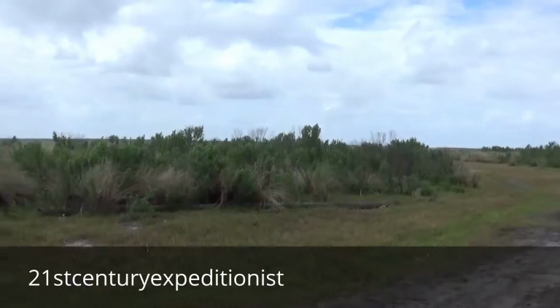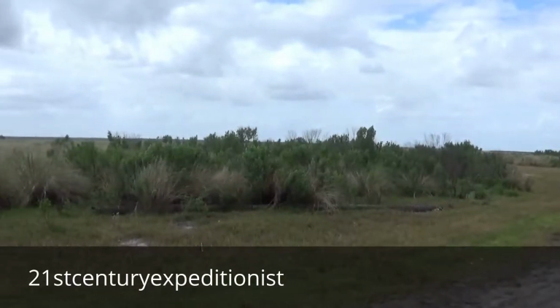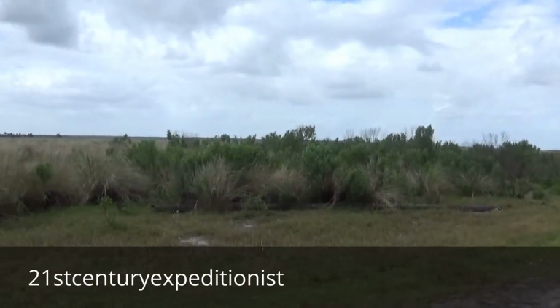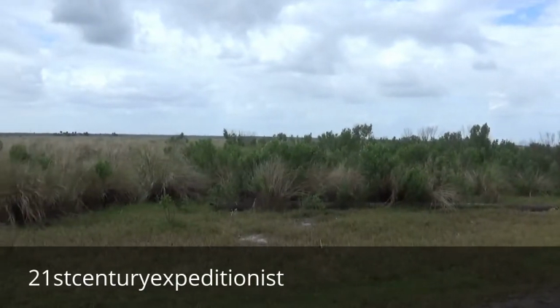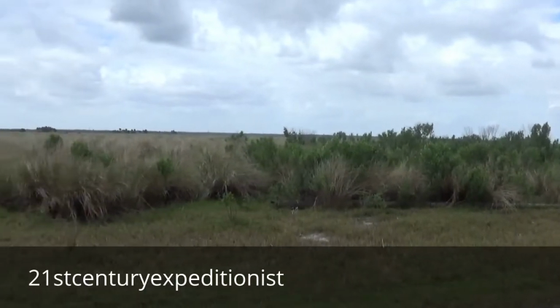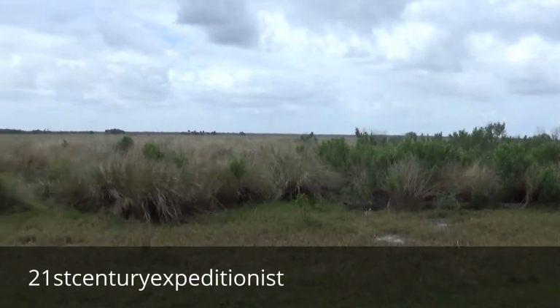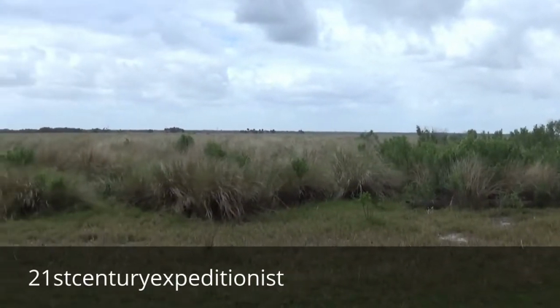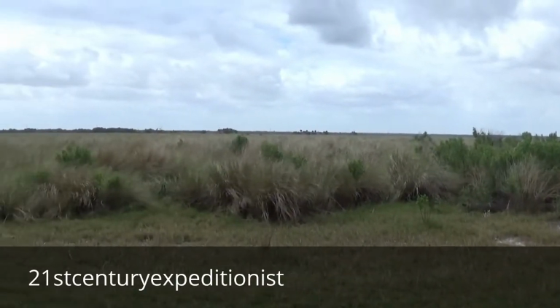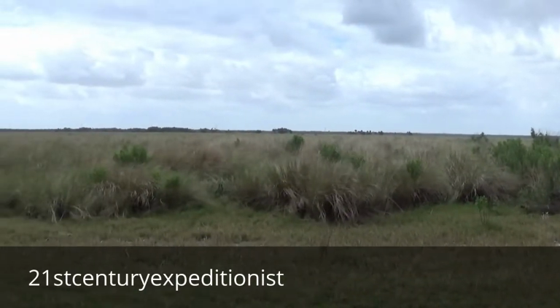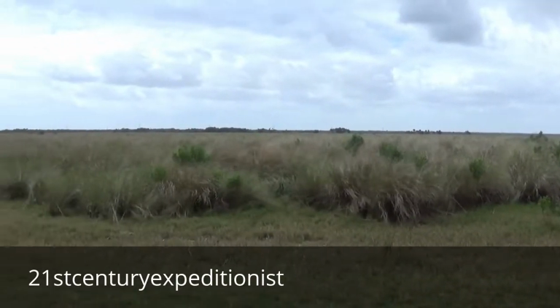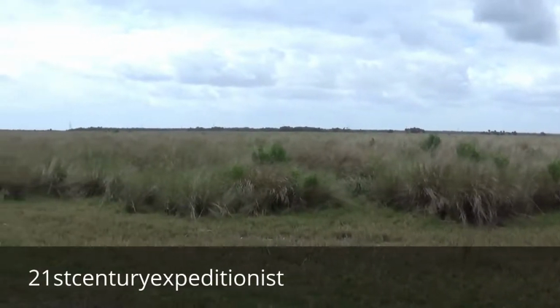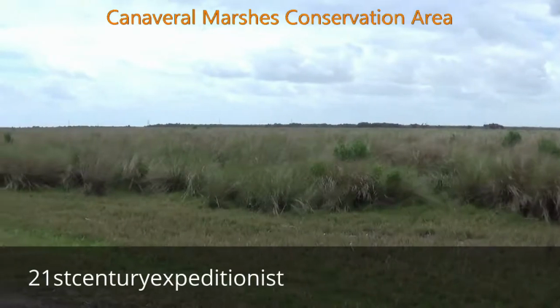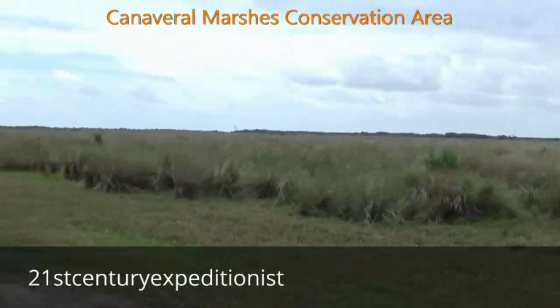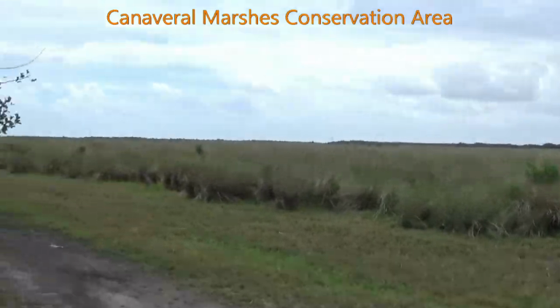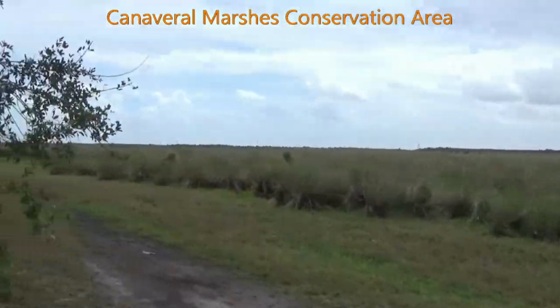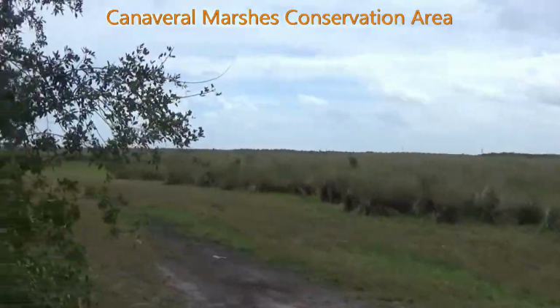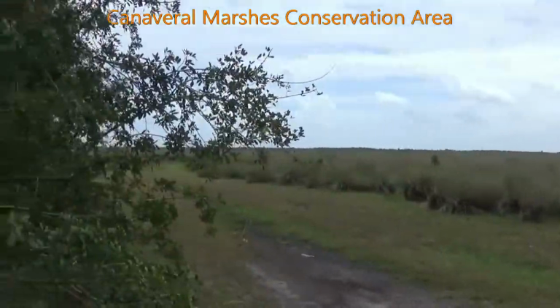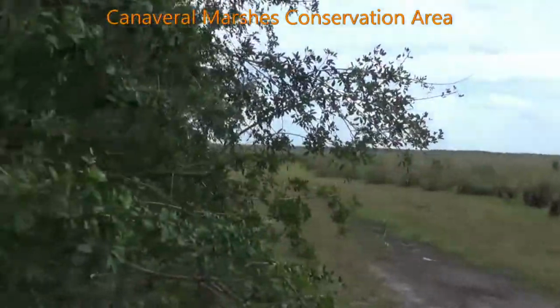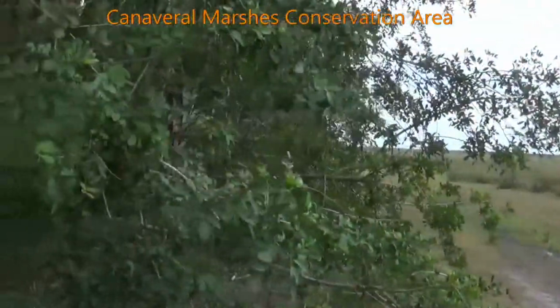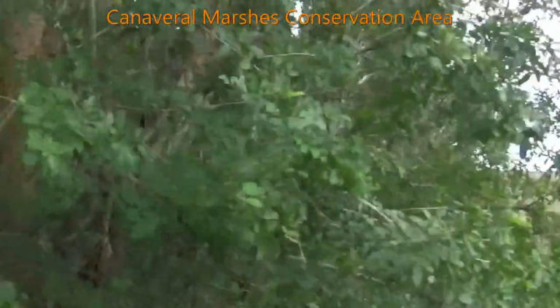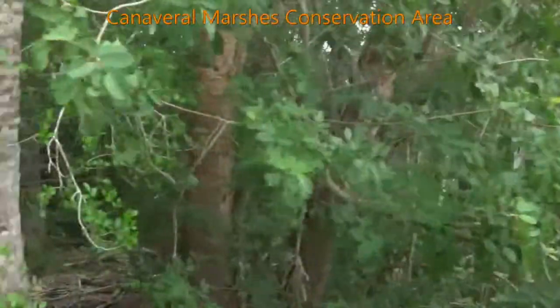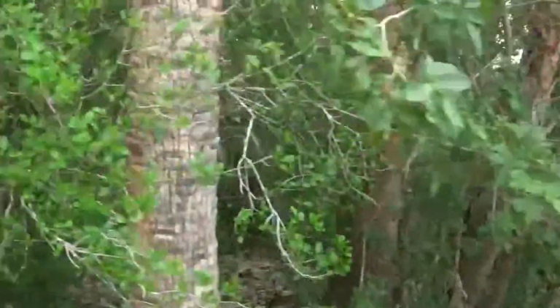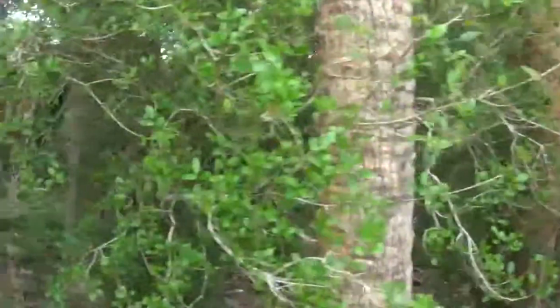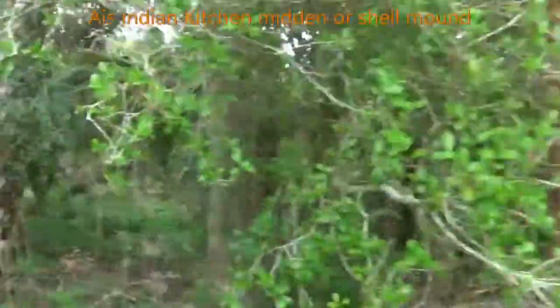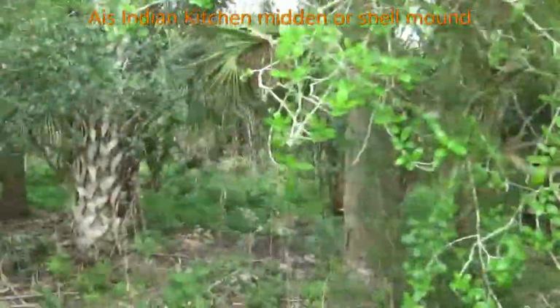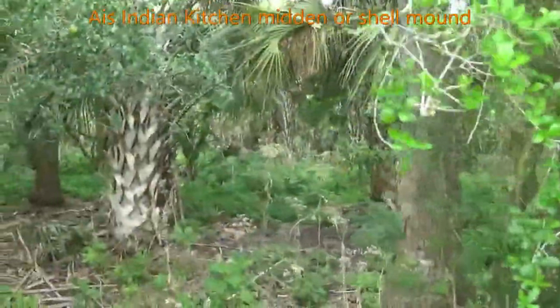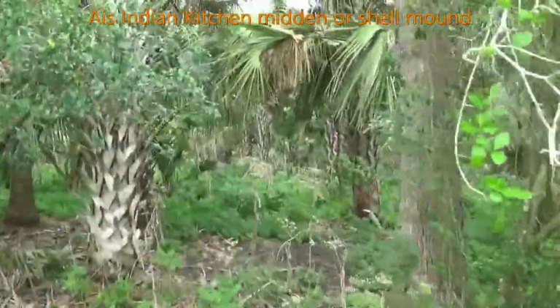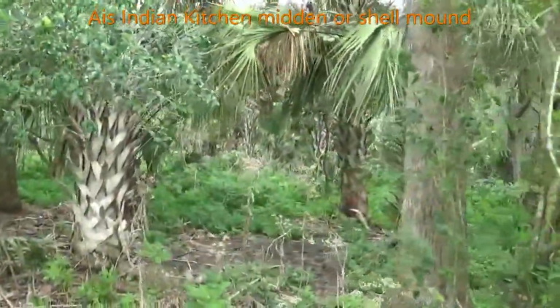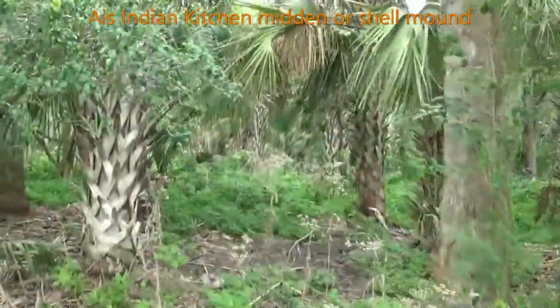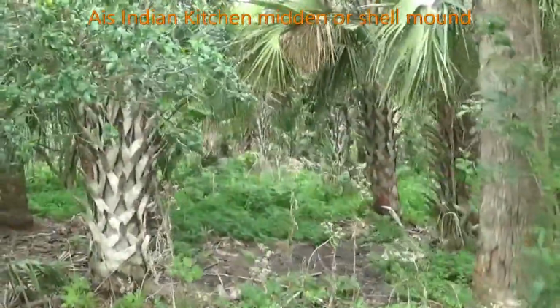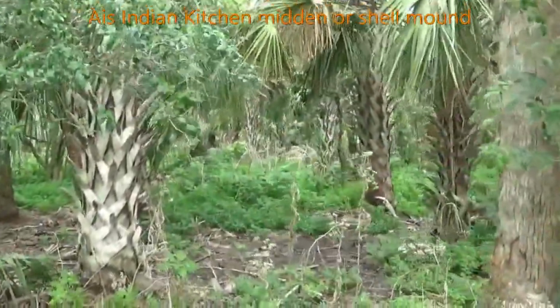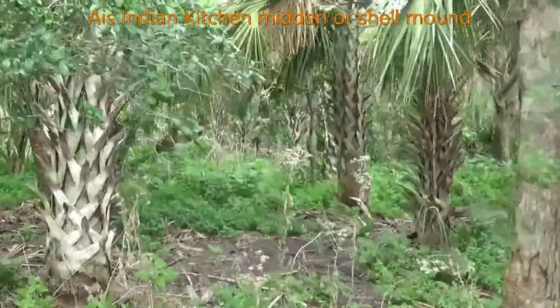21st Century Expeditionists. I was out here in the flood plain of Canaveral Marshes Conservation Area, and I decided to visit this kitchen midden — an Indian kitchen midden or shell mound.